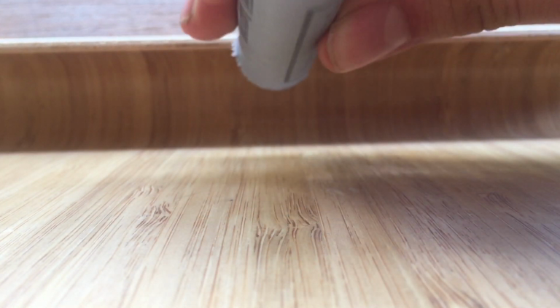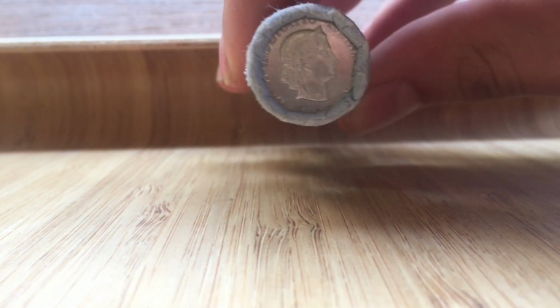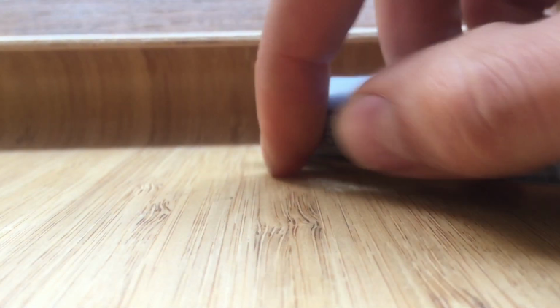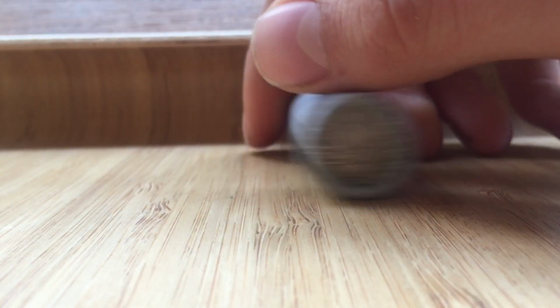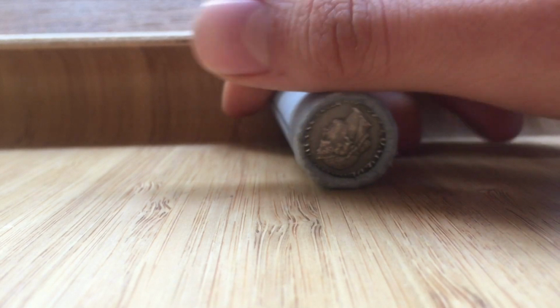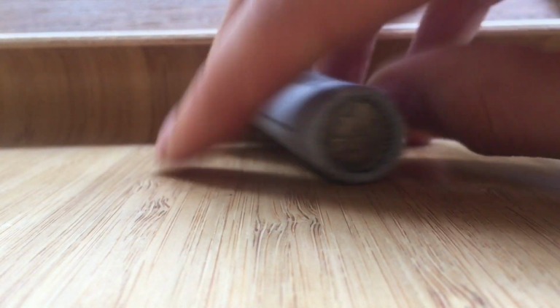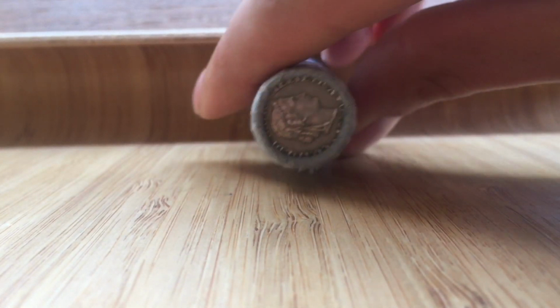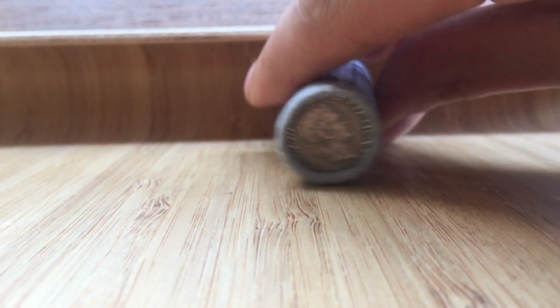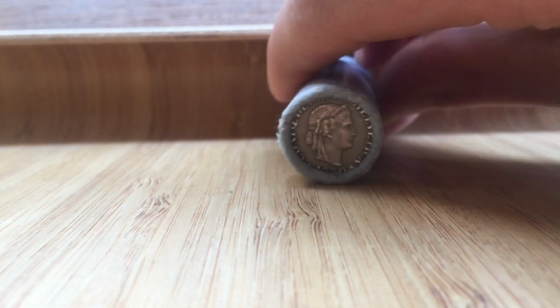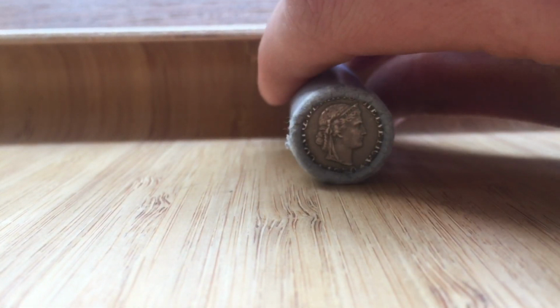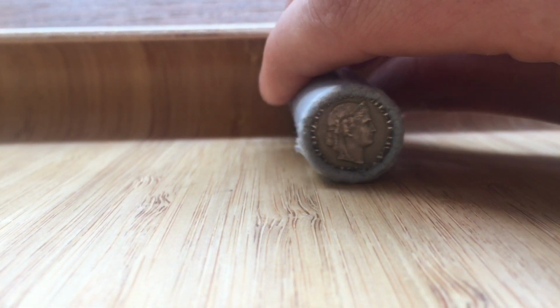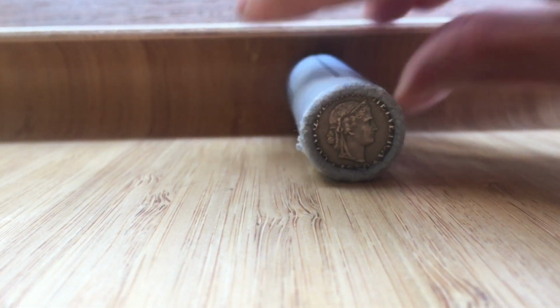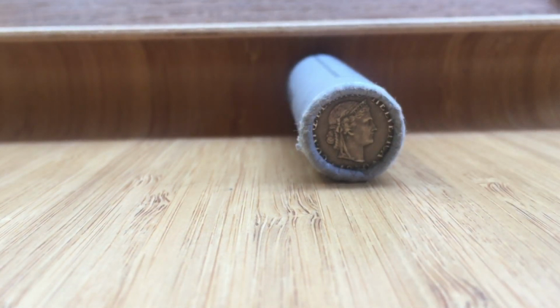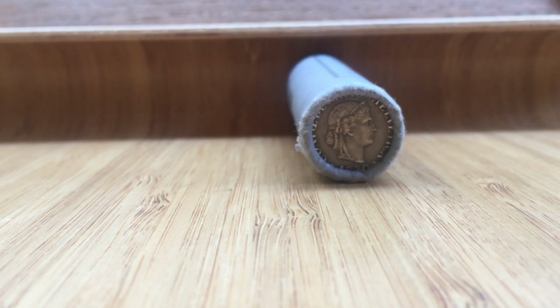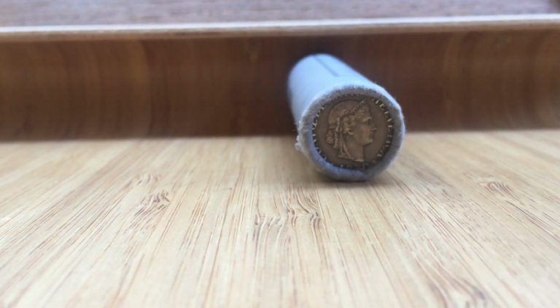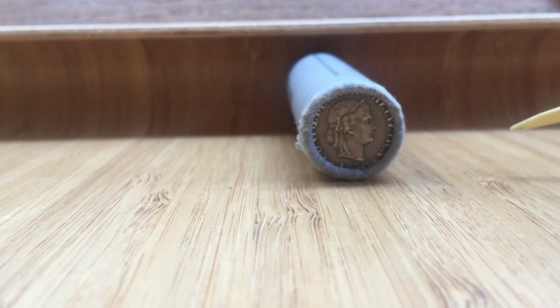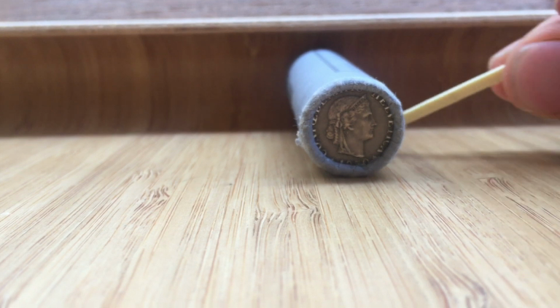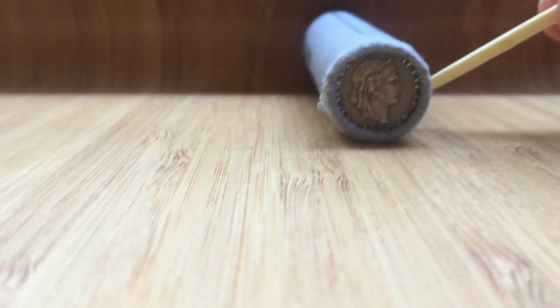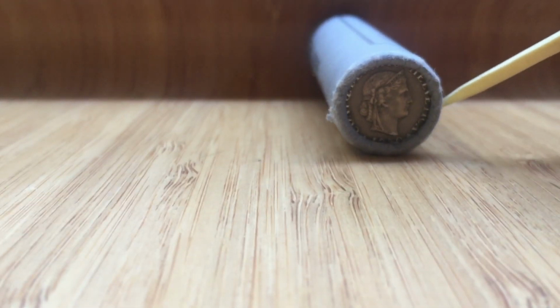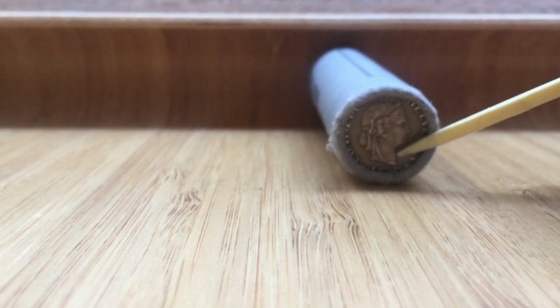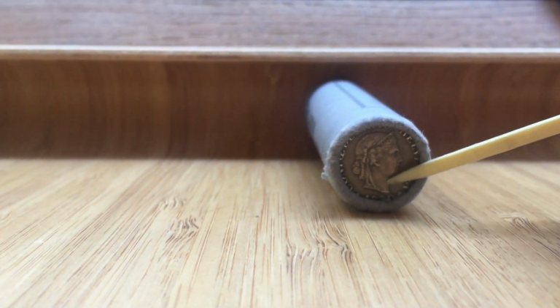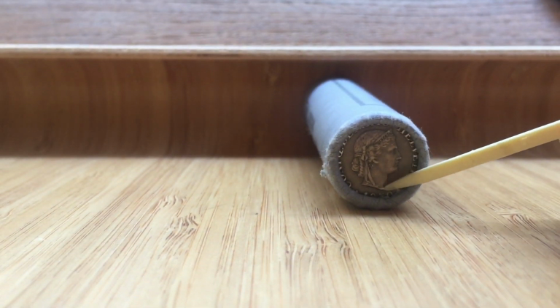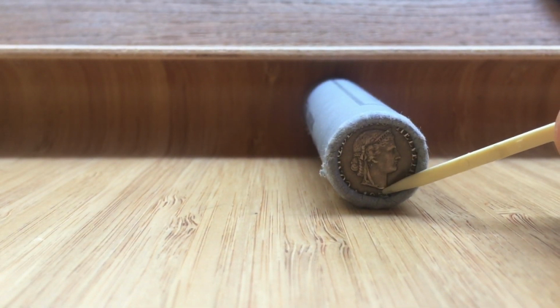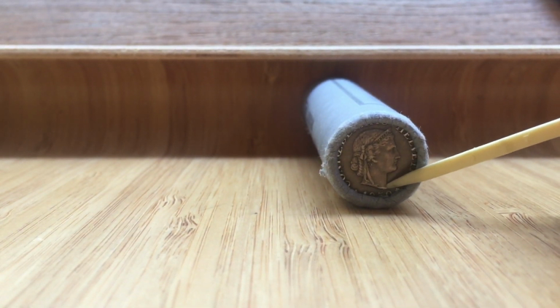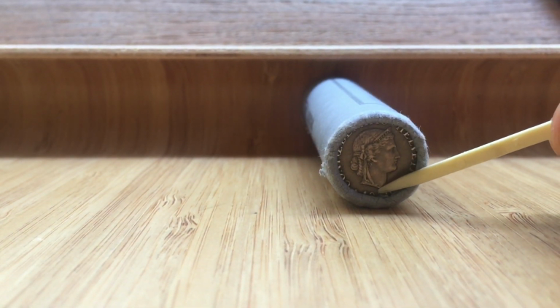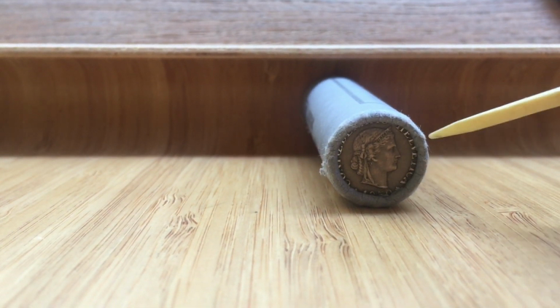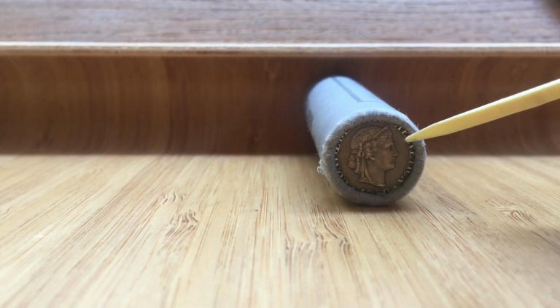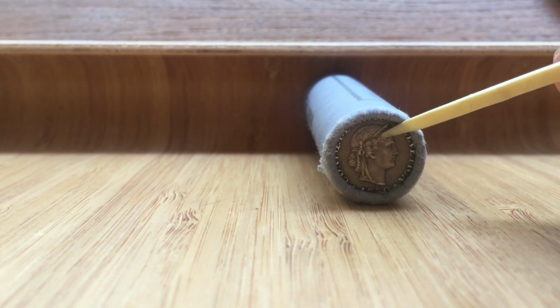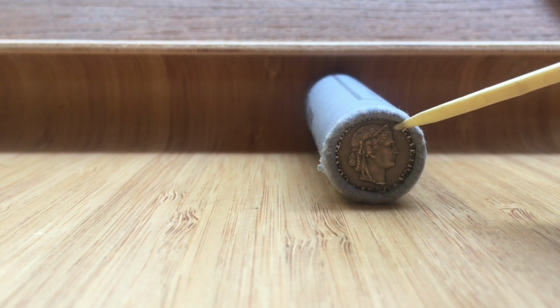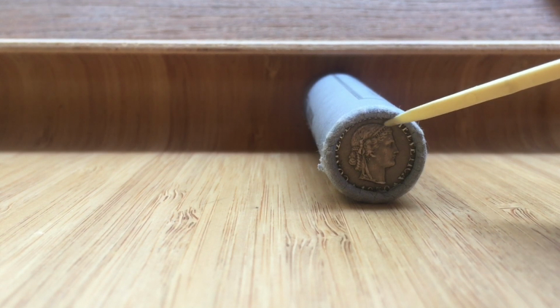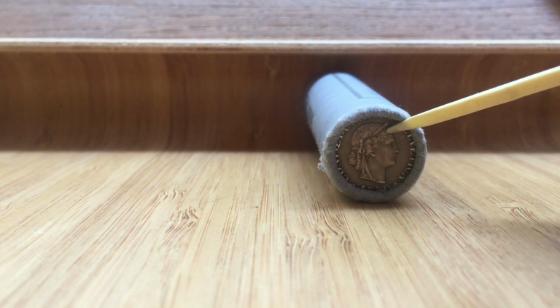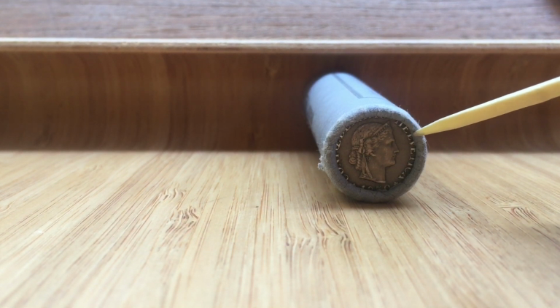This is just a newer one. Here the damage is even worse. Right there, there's a nick, and right on the crown there's an ugly scratch as well.